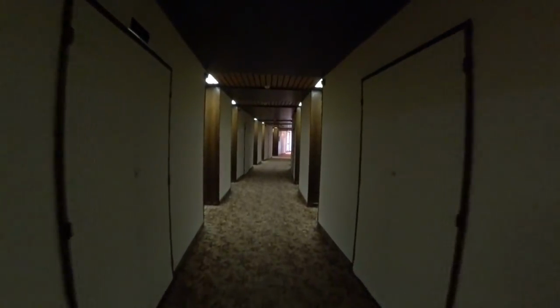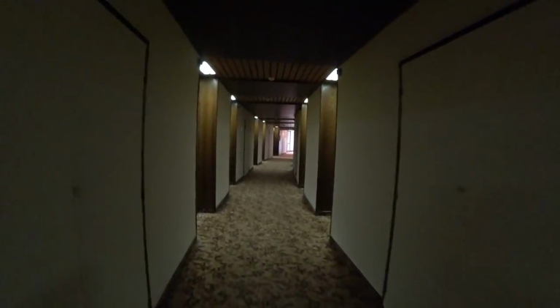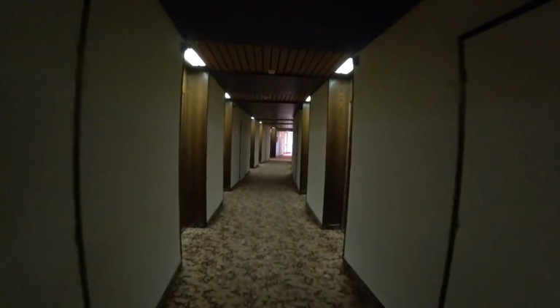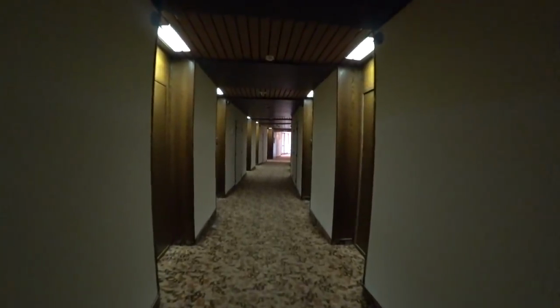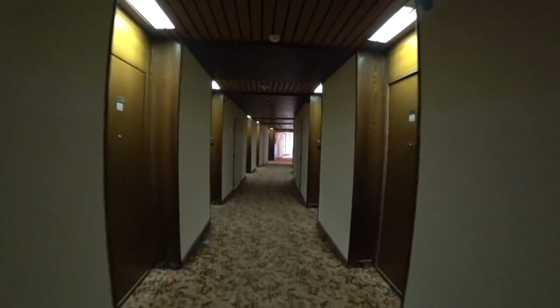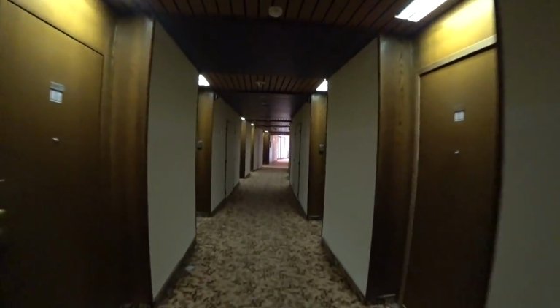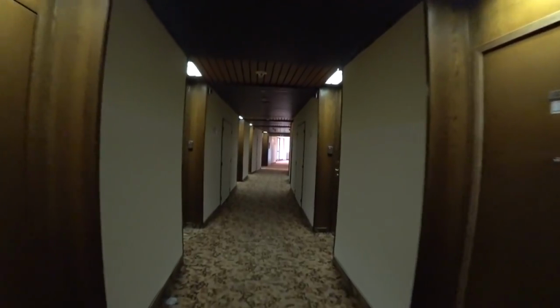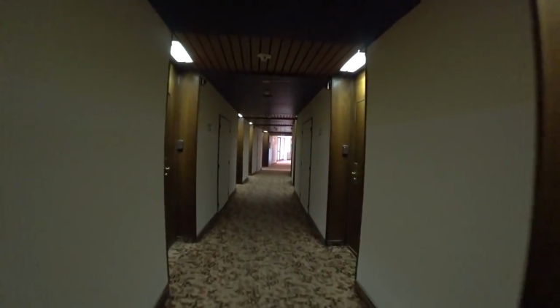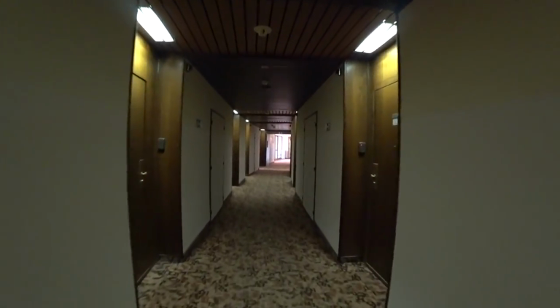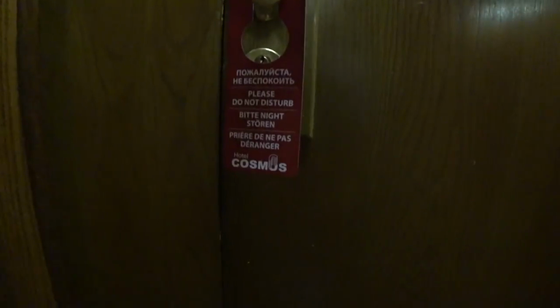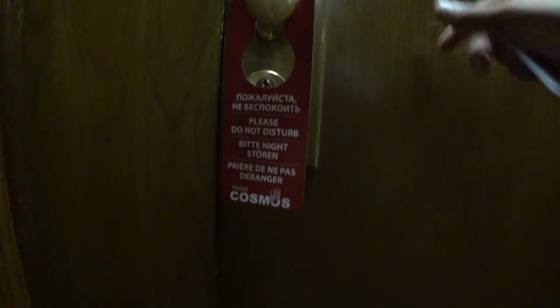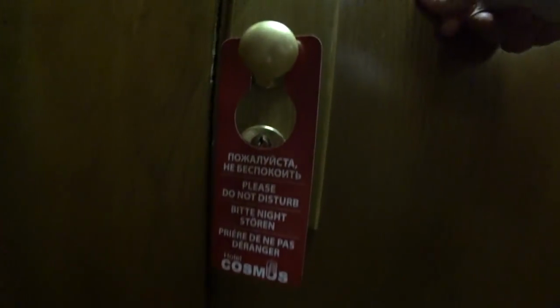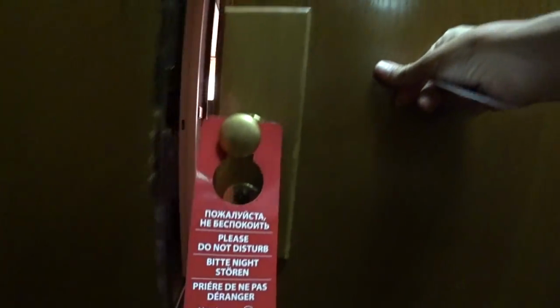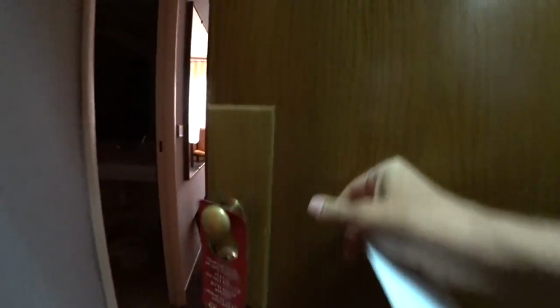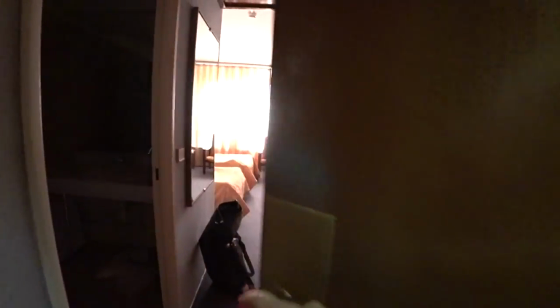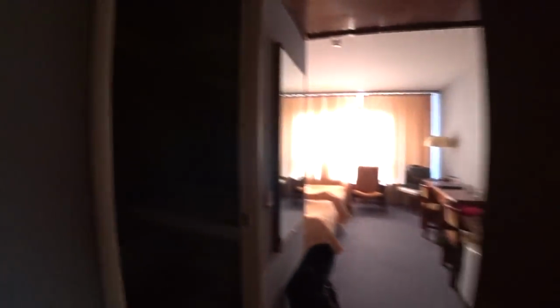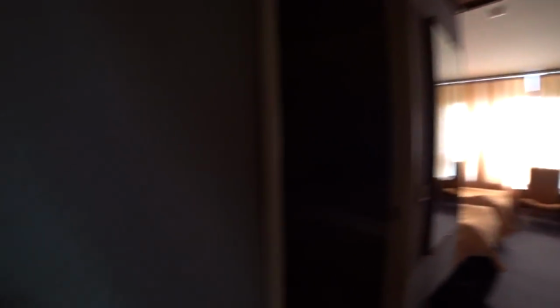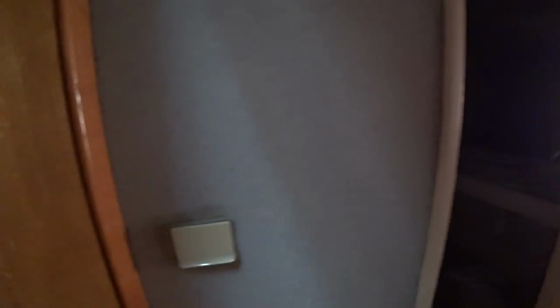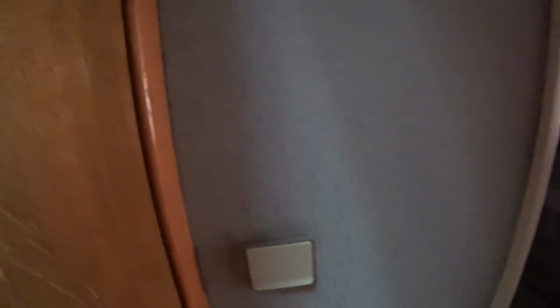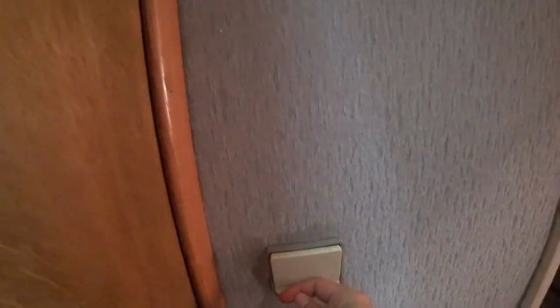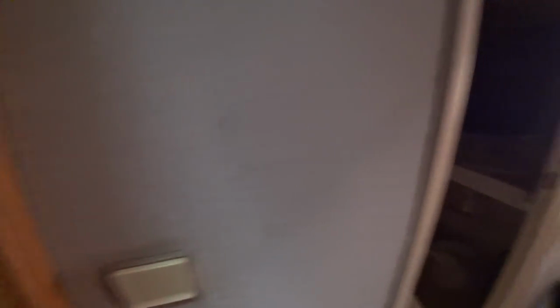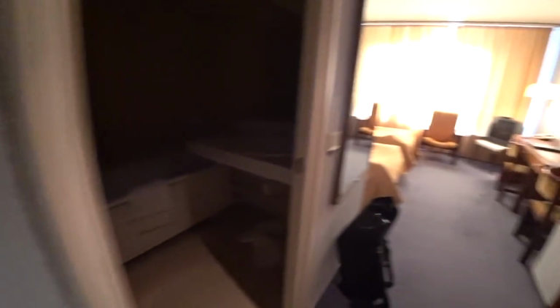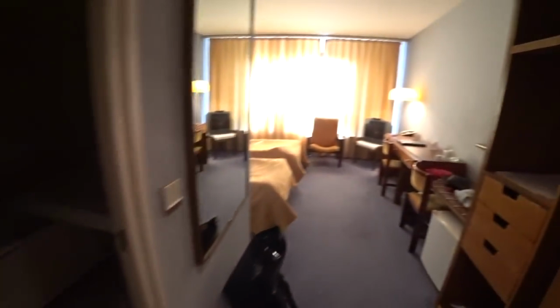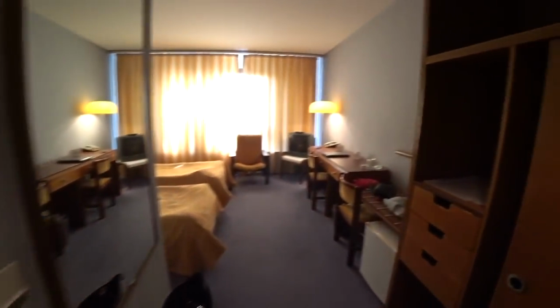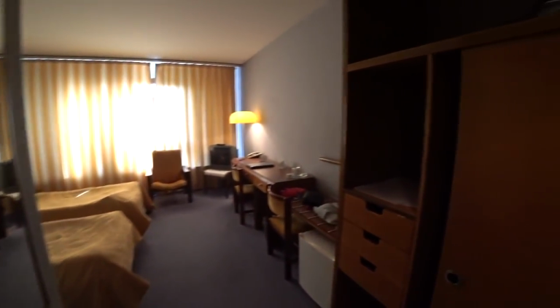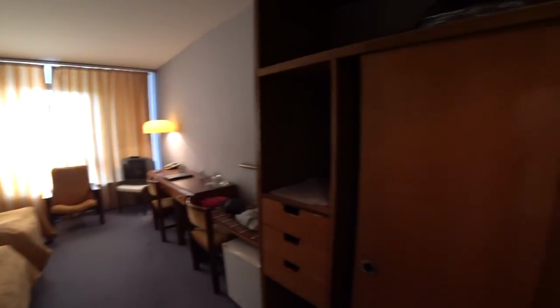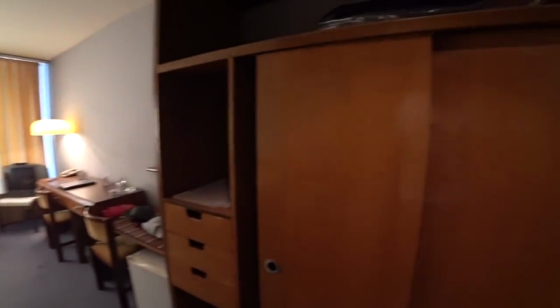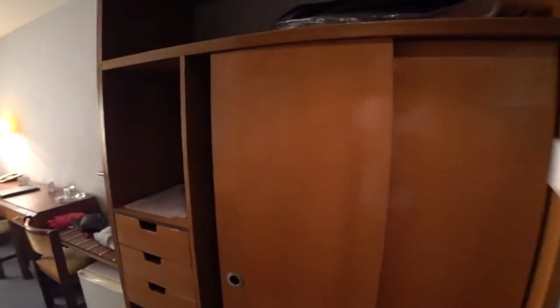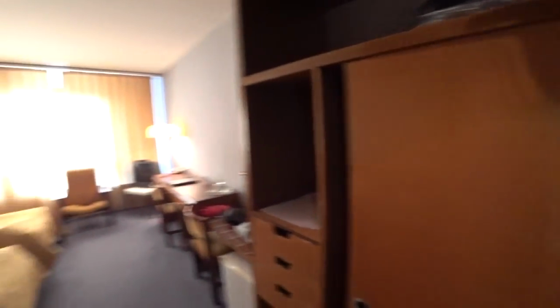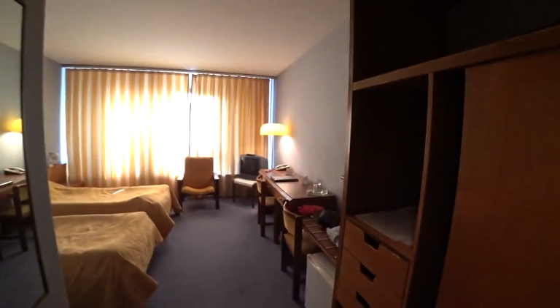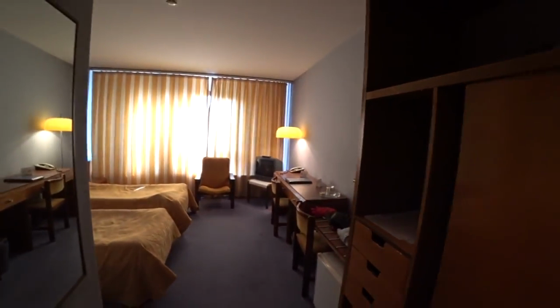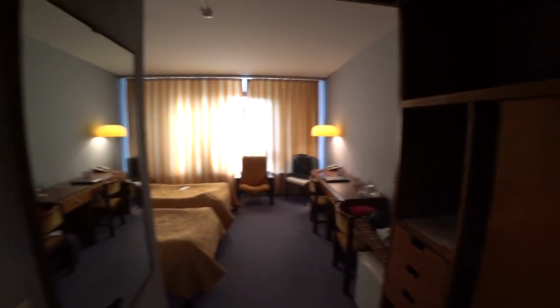Very nicely decorated too. And then we're going to come to the room. Let's have a look inside. Switch the light on — light works perfectly. Look at that lovely veneer wood.